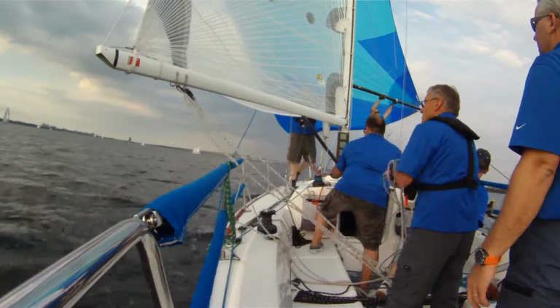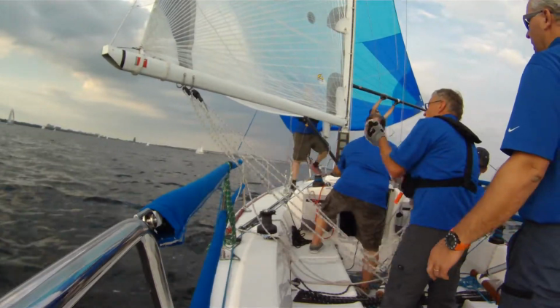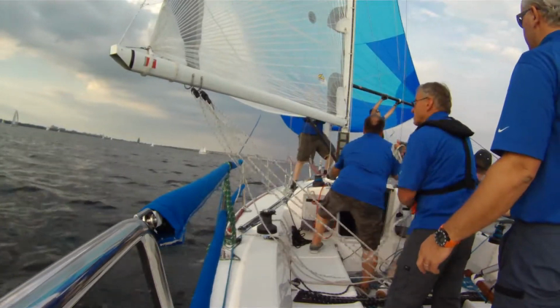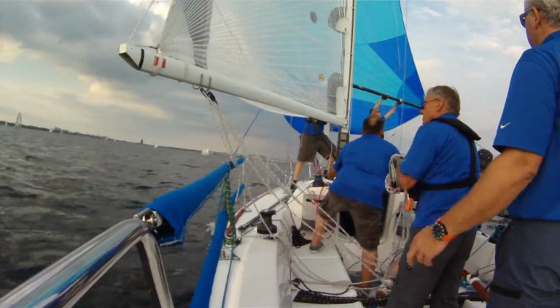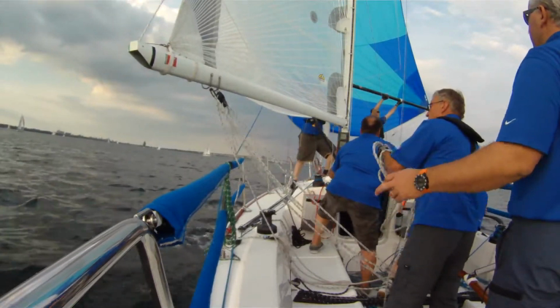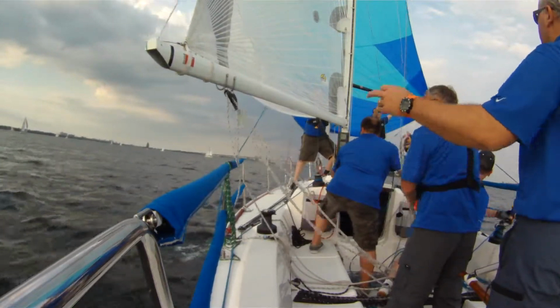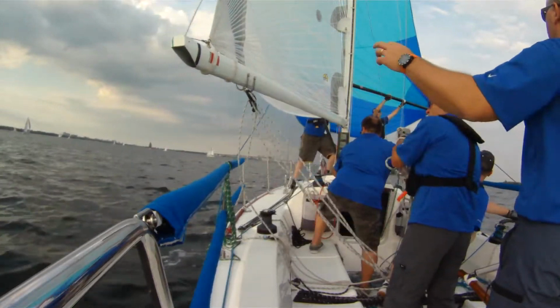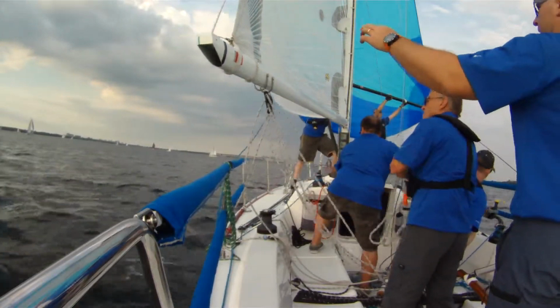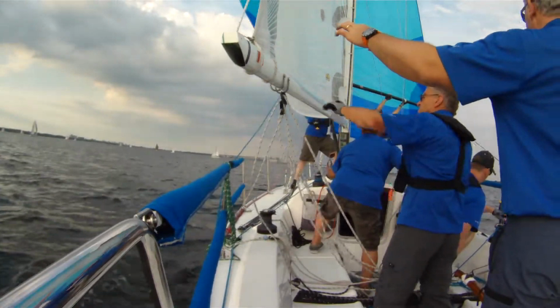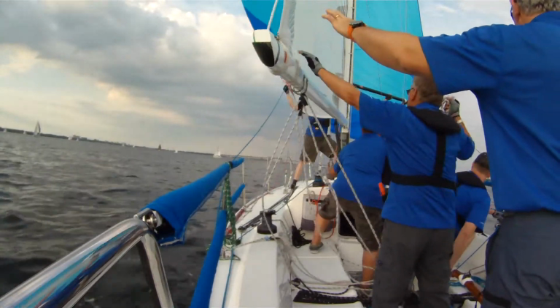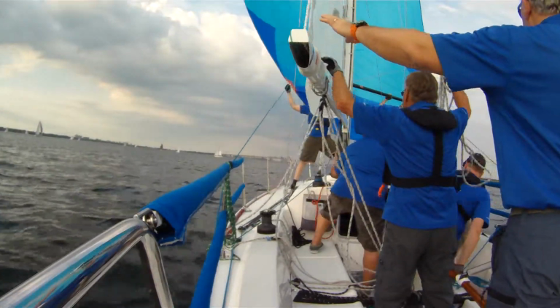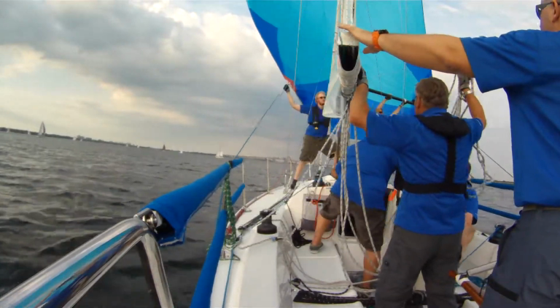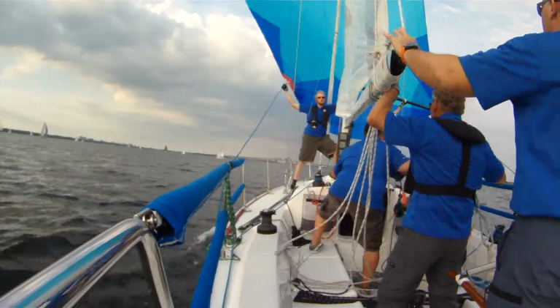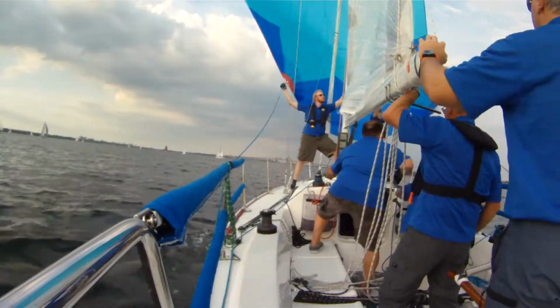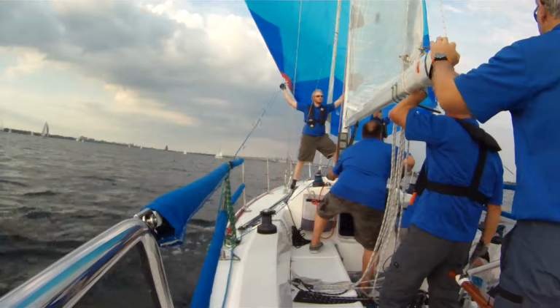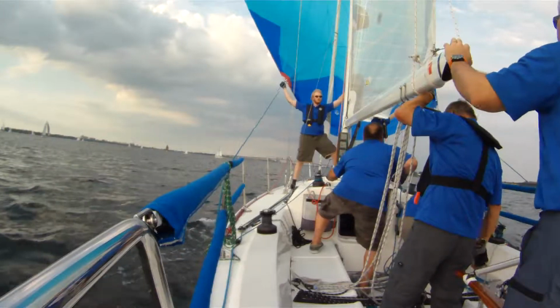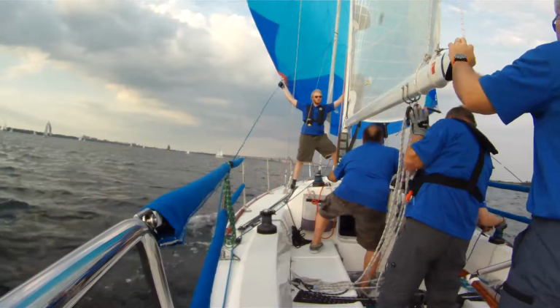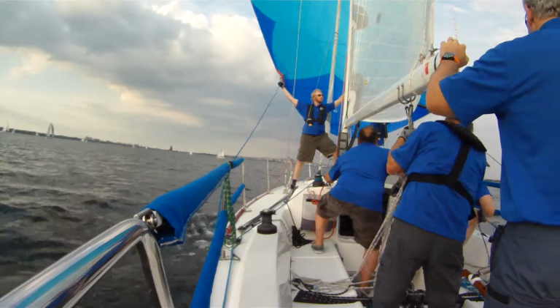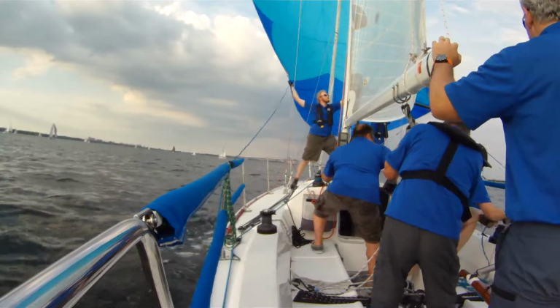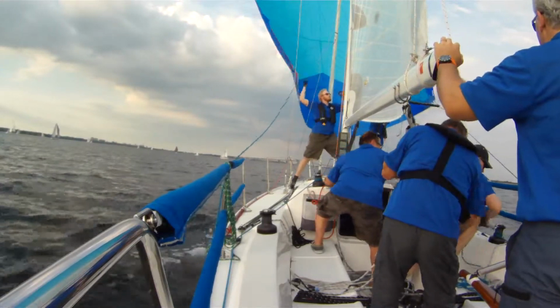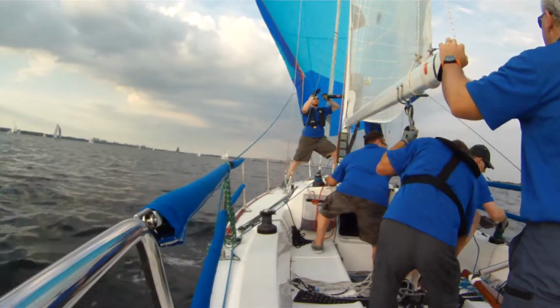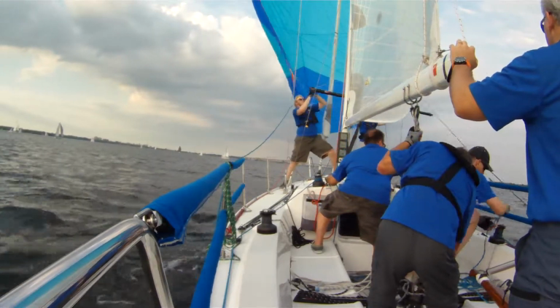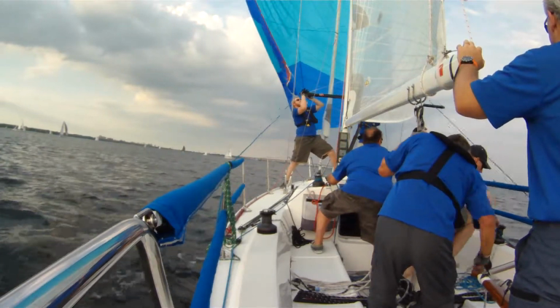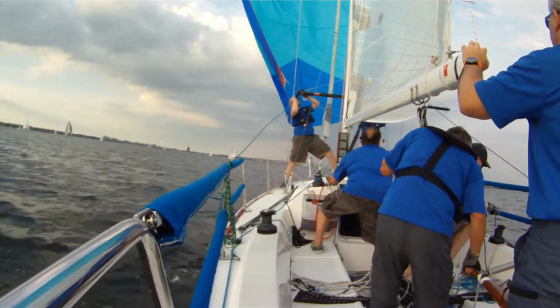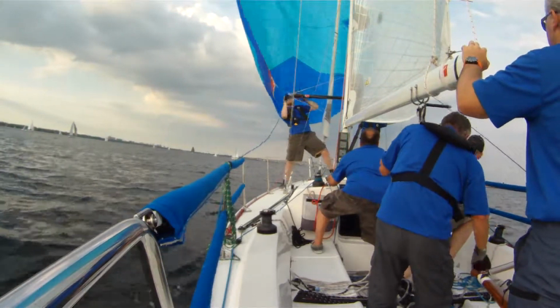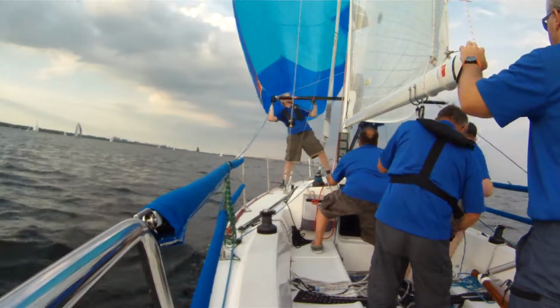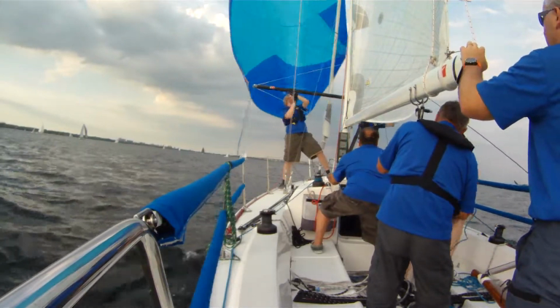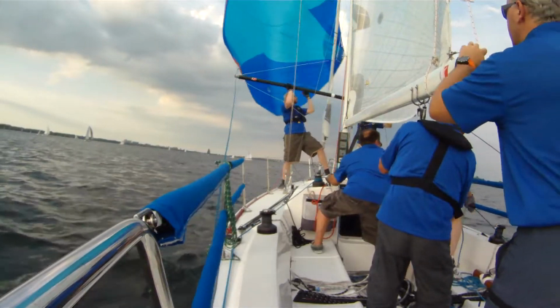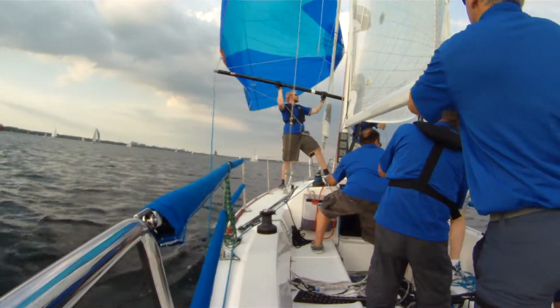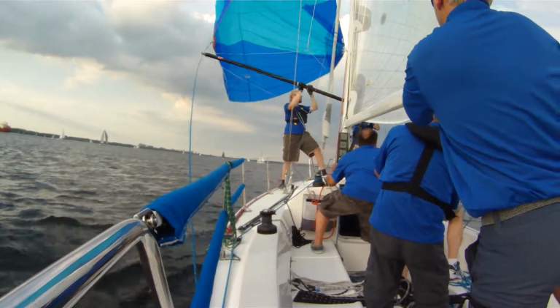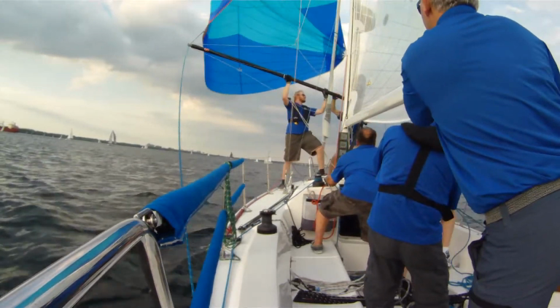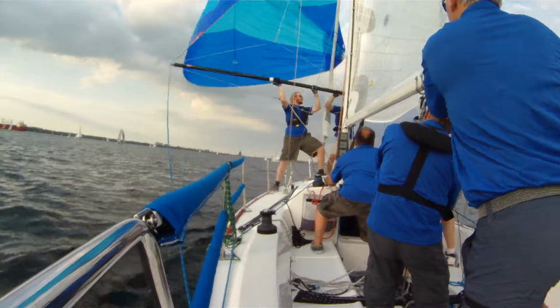Okay, I'm heading downwind. Pole across, main to middle, easing the sheet. Okay, good — now get Mark that sheet, get Mark the guy.